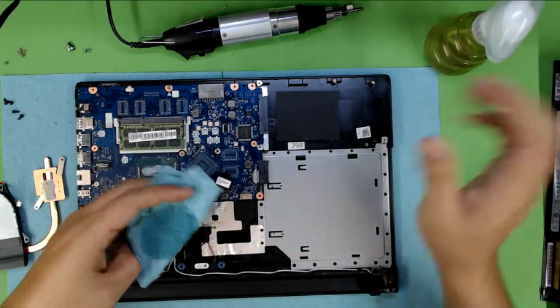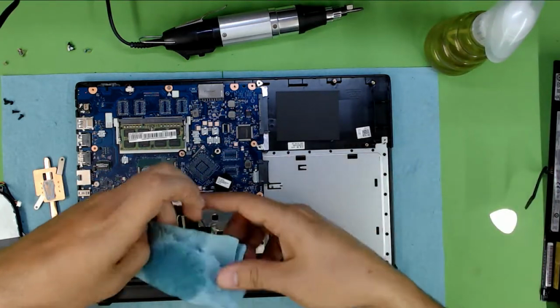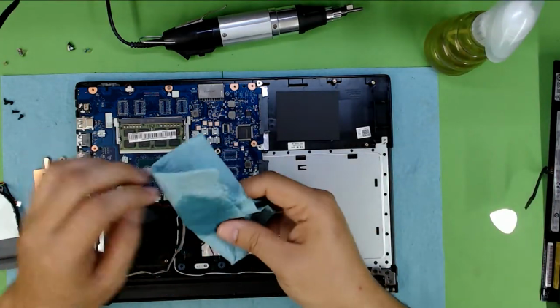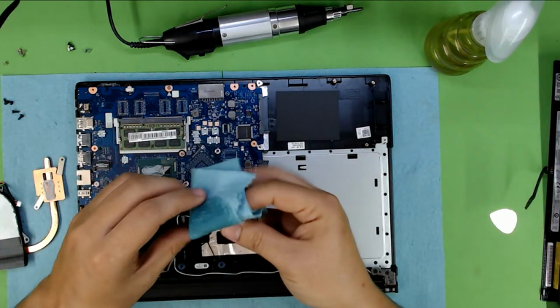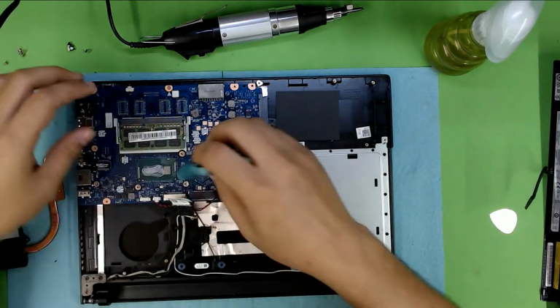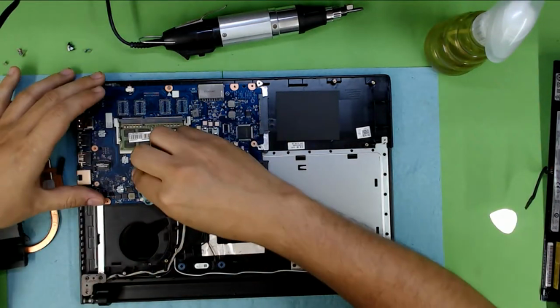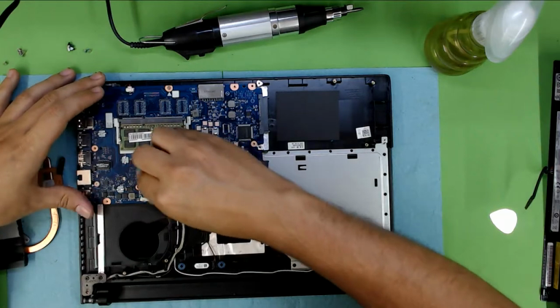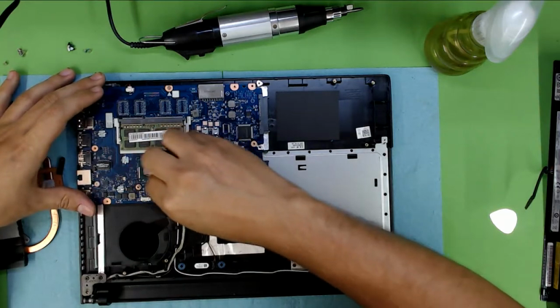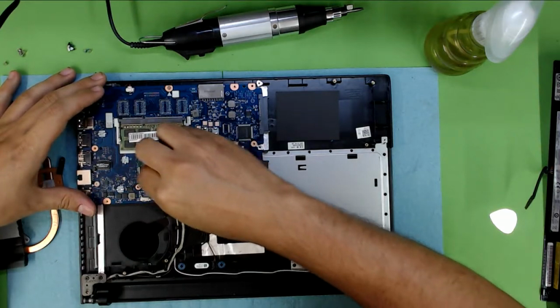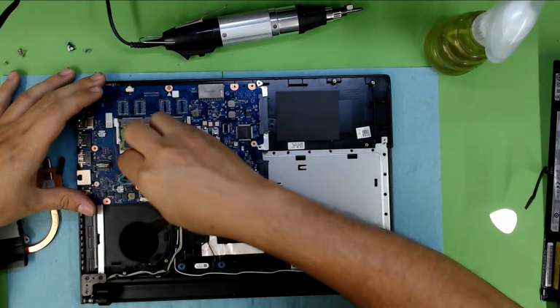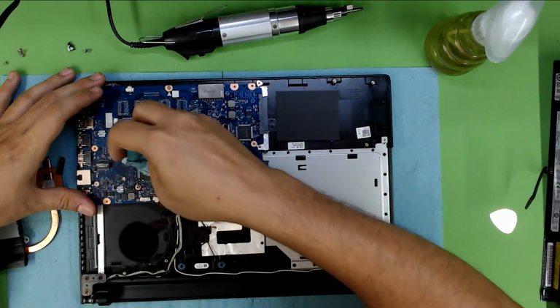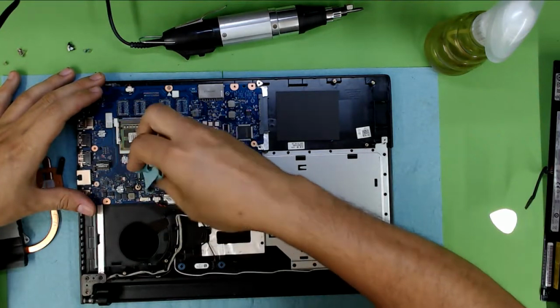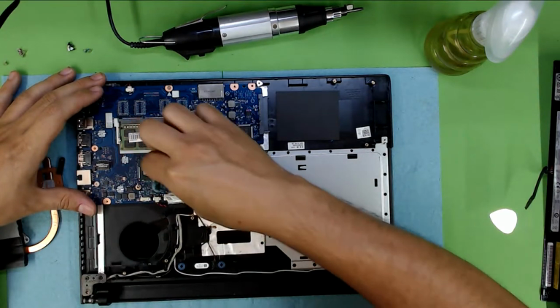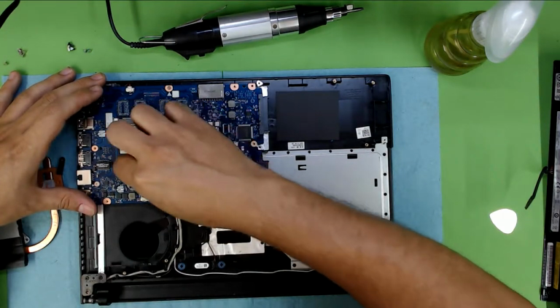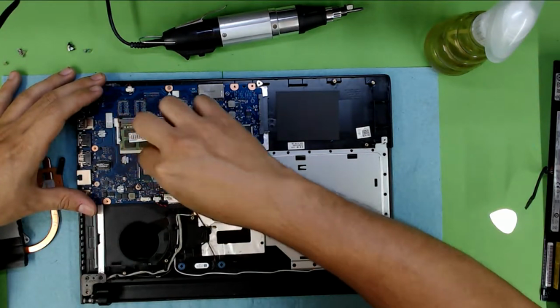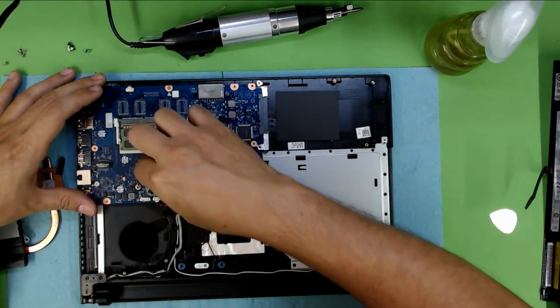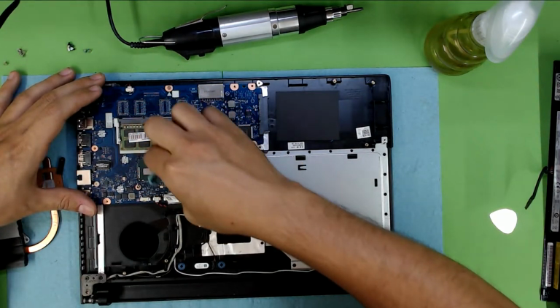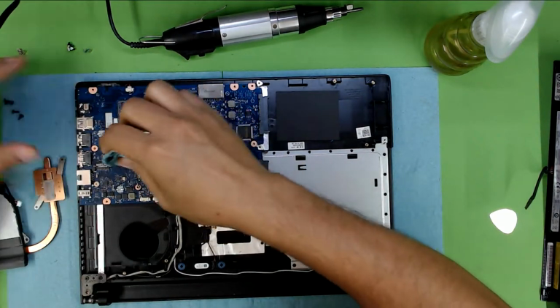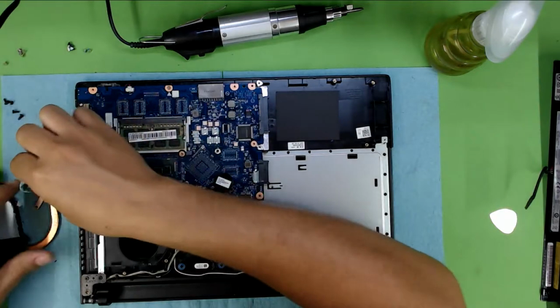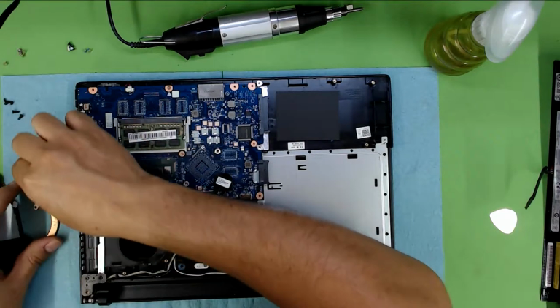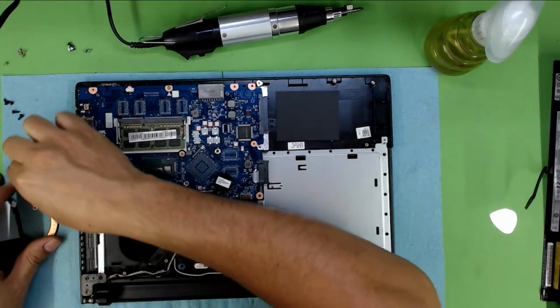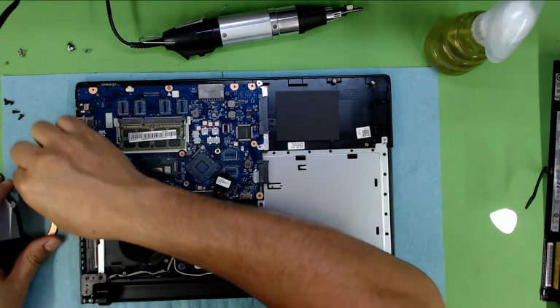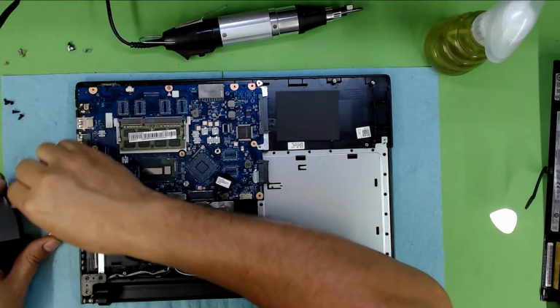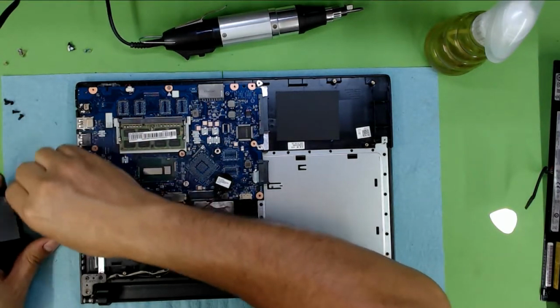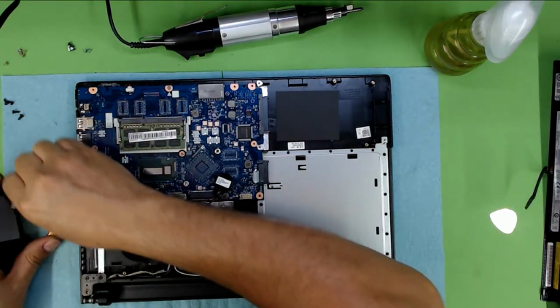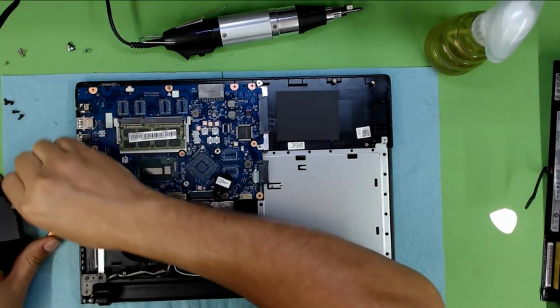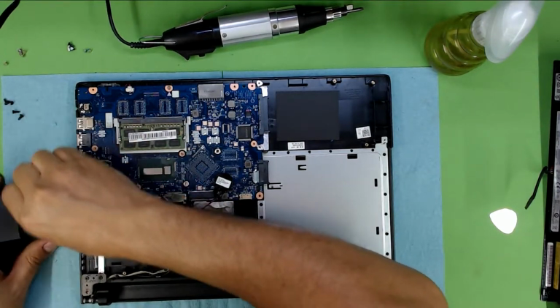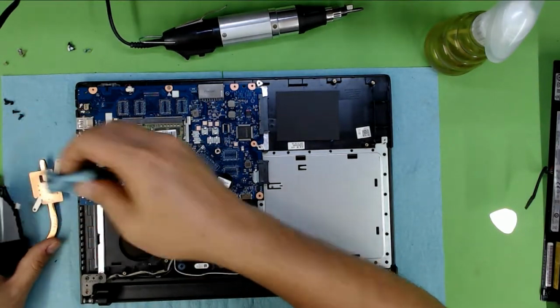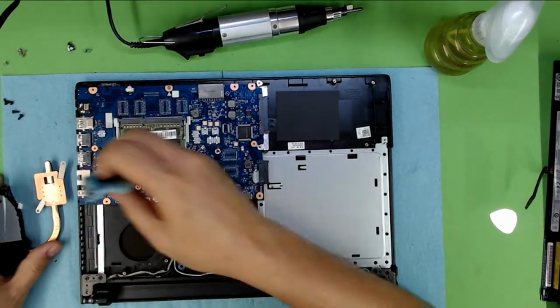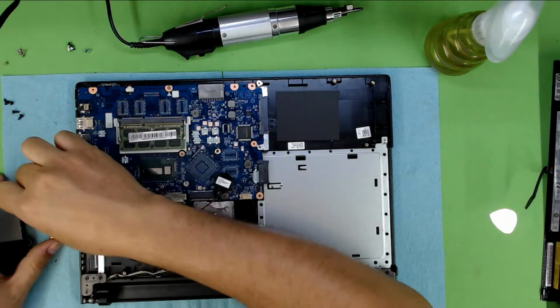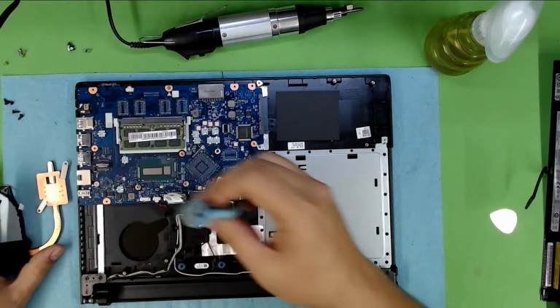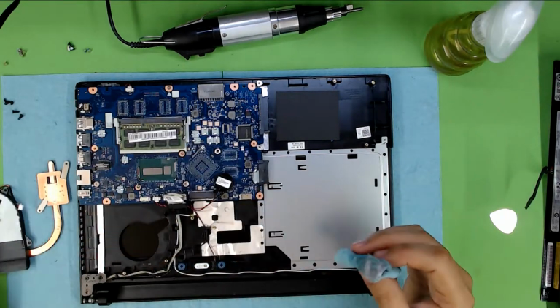Now we're going to go ahead and clean up the heat sink and the CPU. Grab some alcohol — just a little bit — and clean nicely over the CPU and over the heat sink.